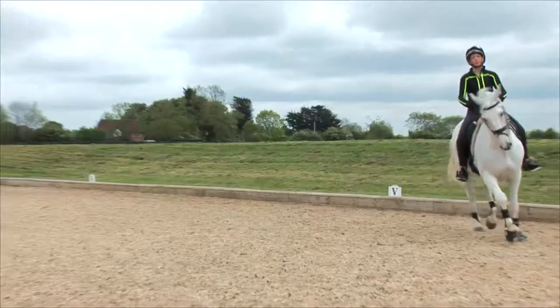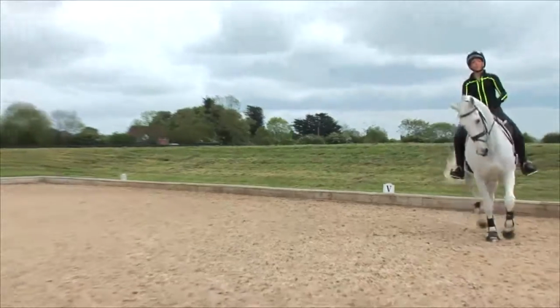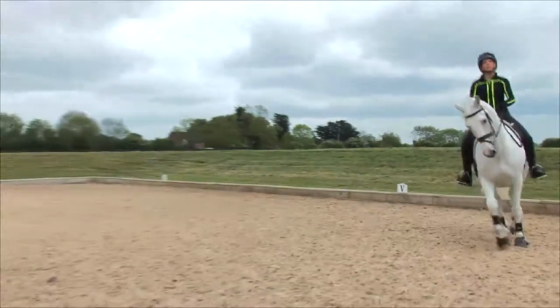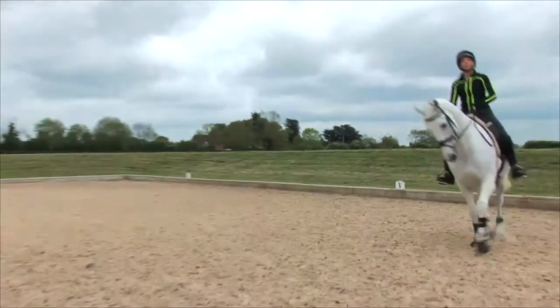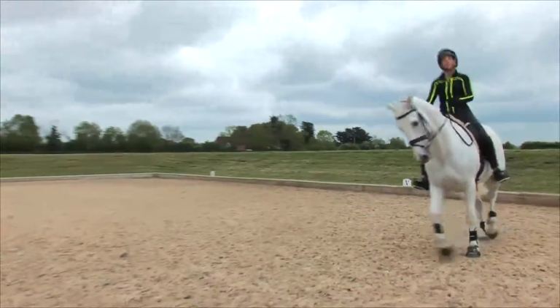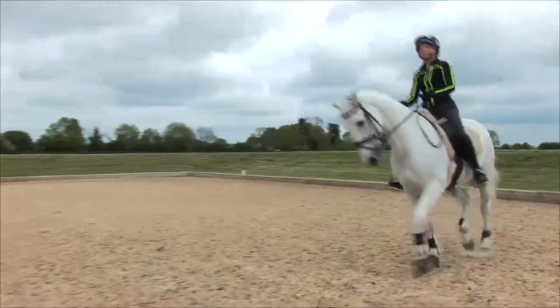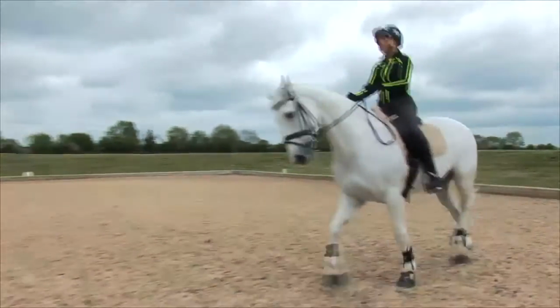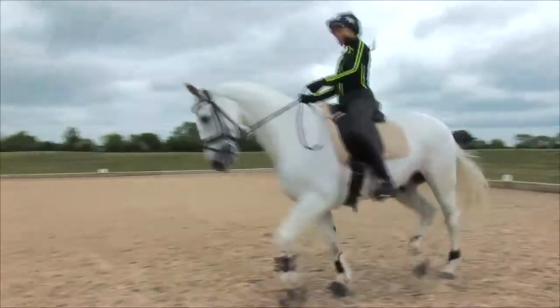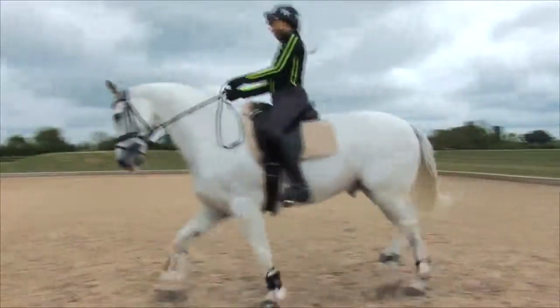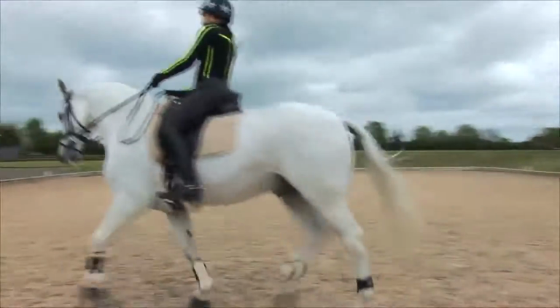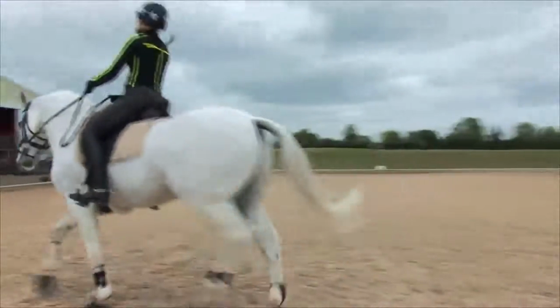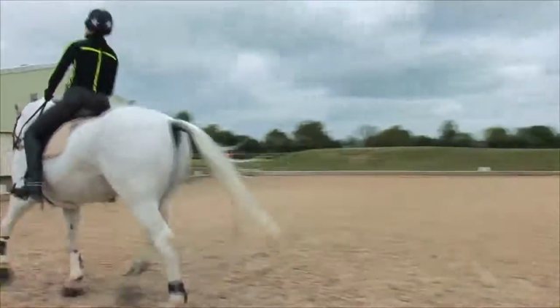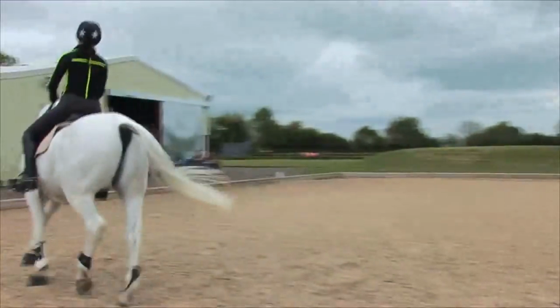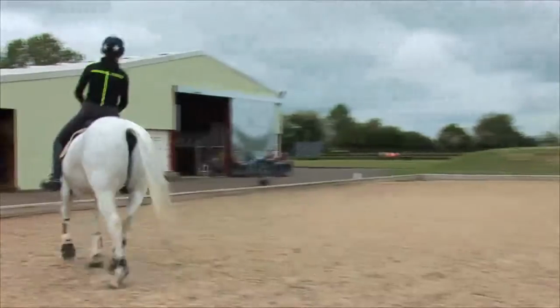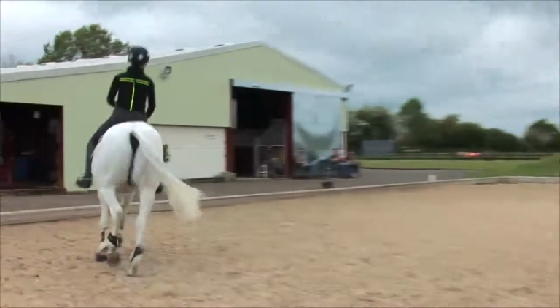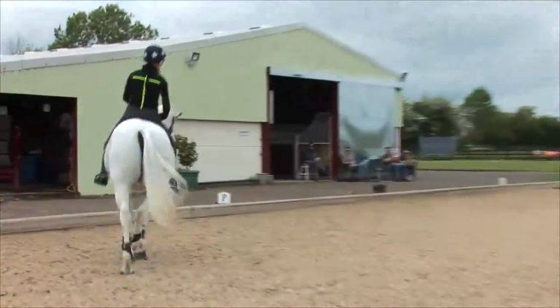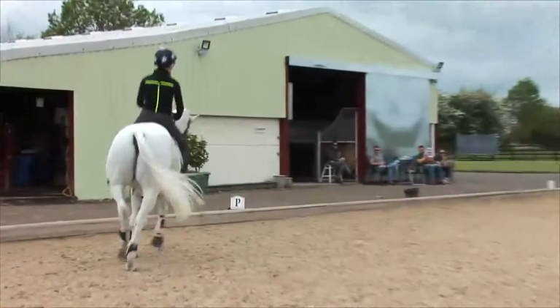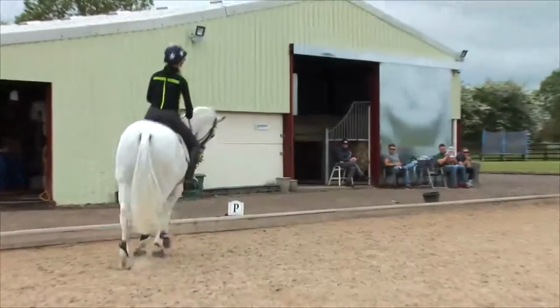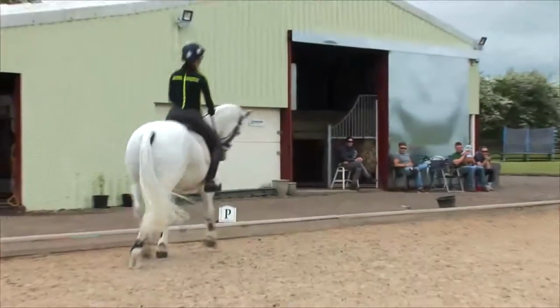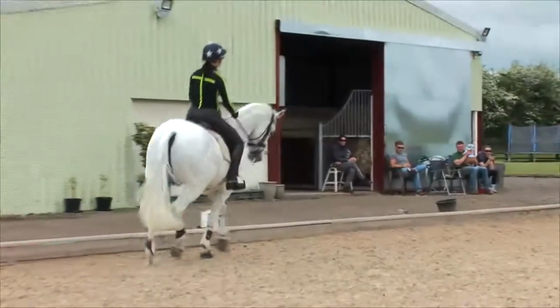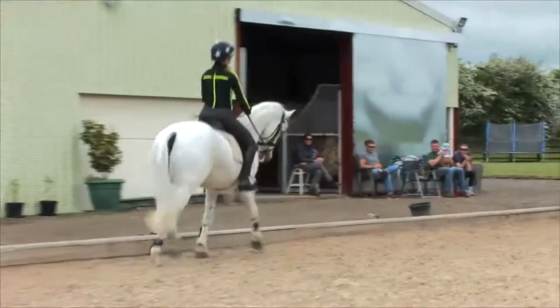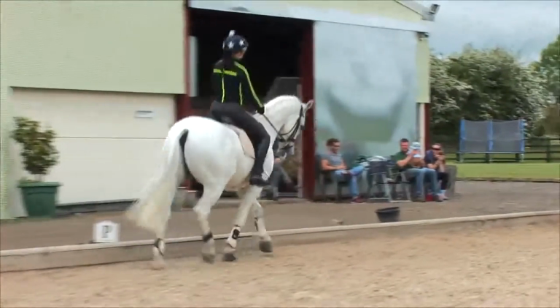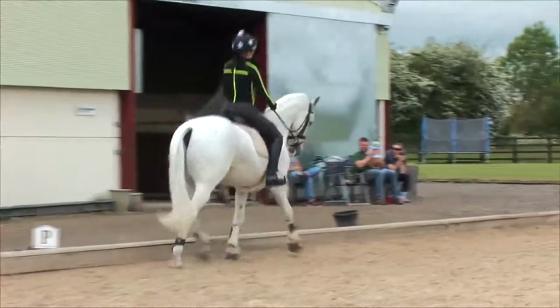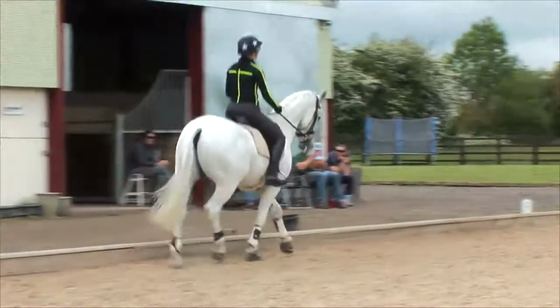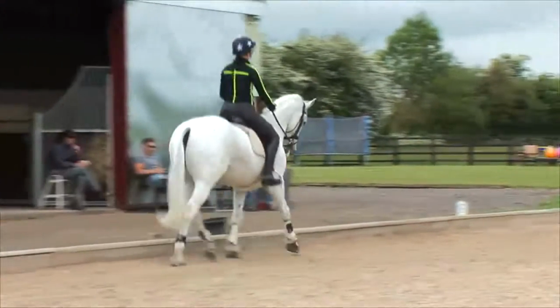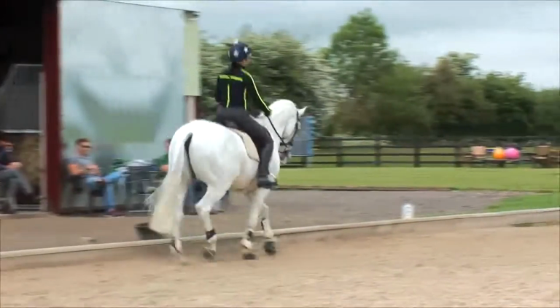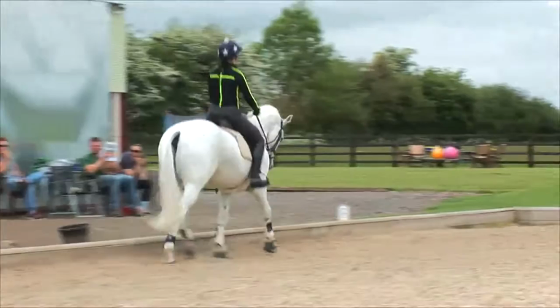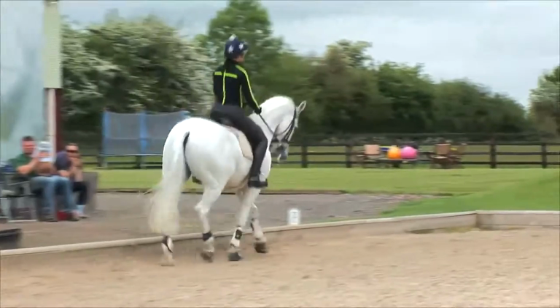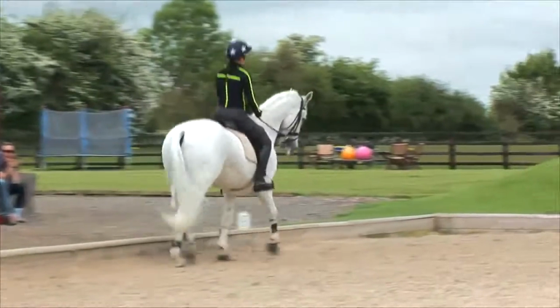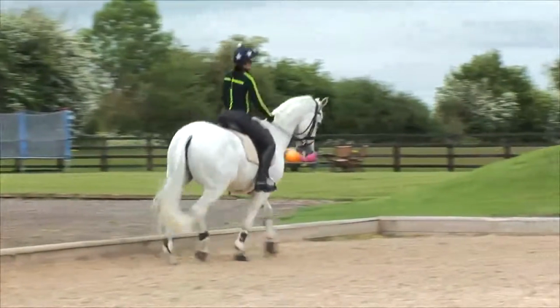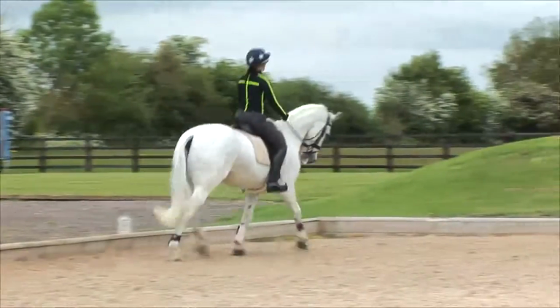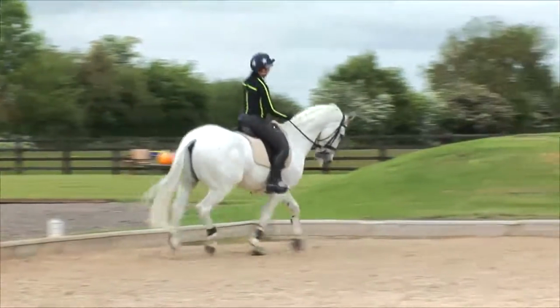So this is the trot — it's two-beat. It has a diagonal limb placement followed by an aerial phase, a suspension phase, followed by the next diagonal limb placement. And this is sitting trot, and similar to the walk, we're looking for